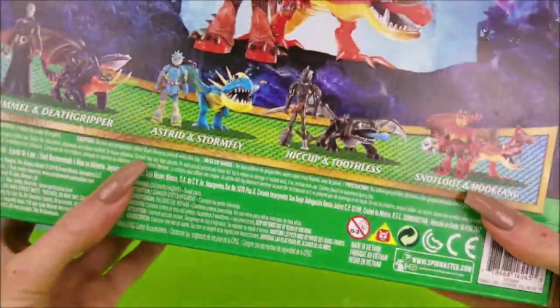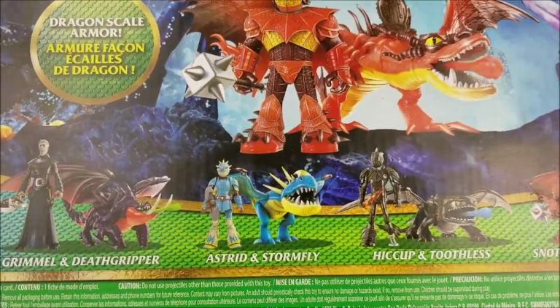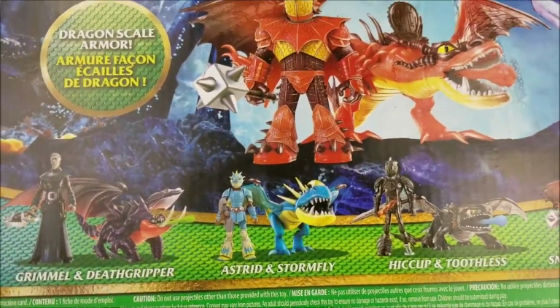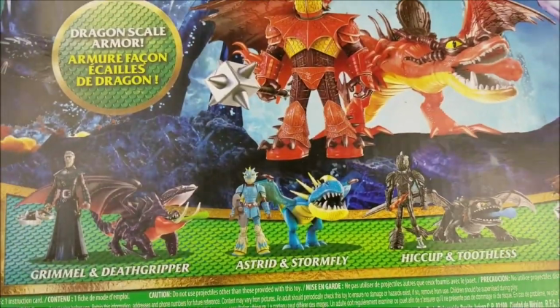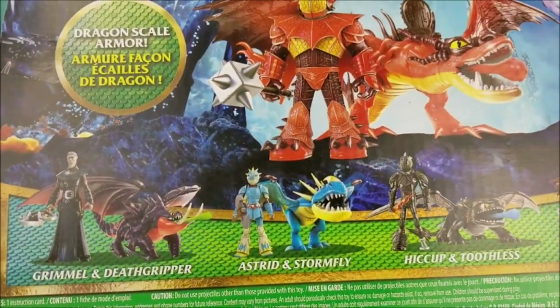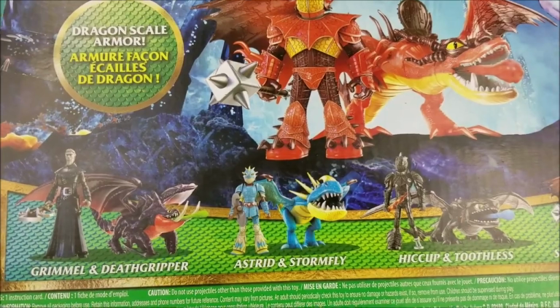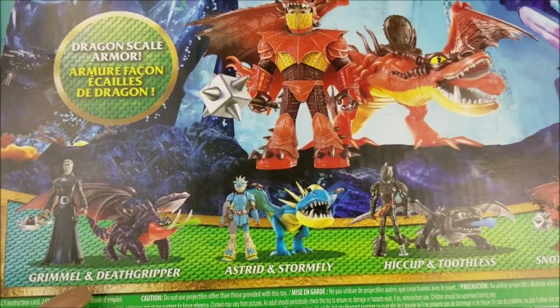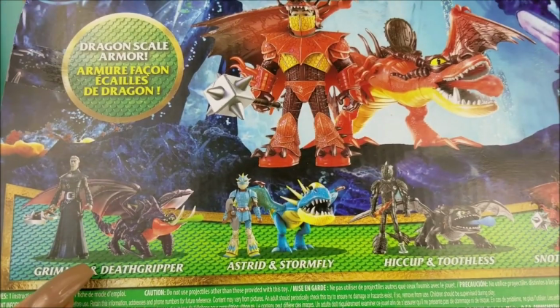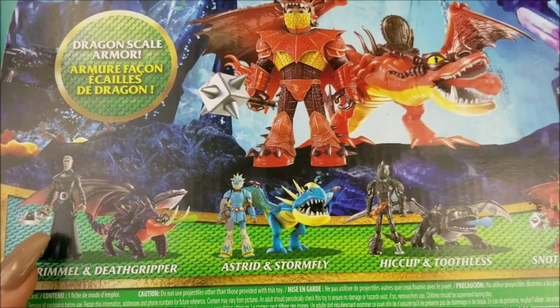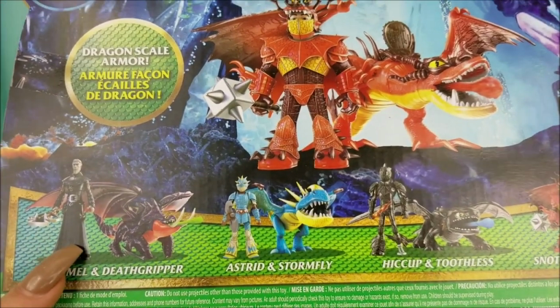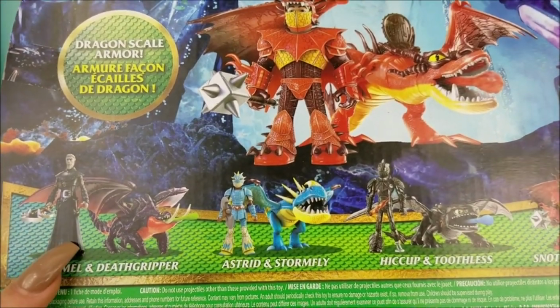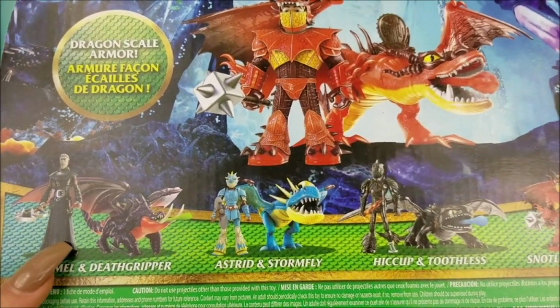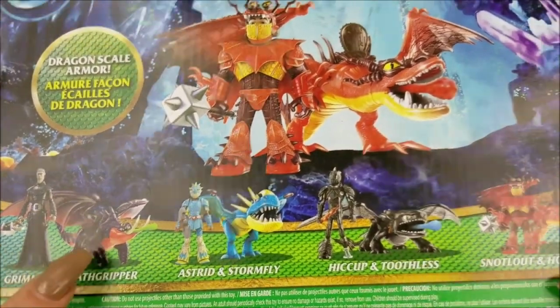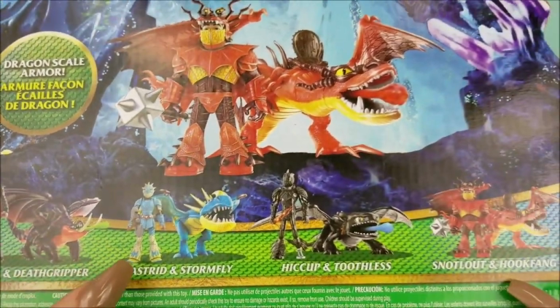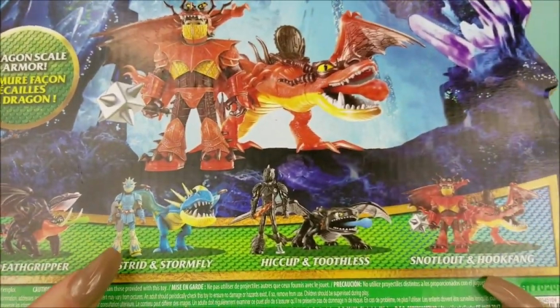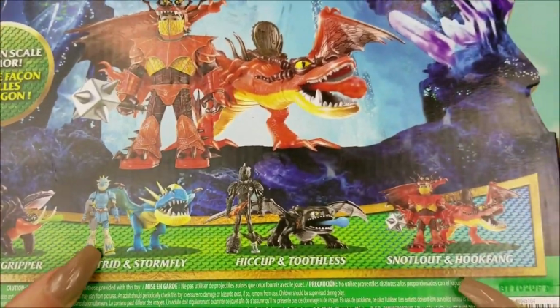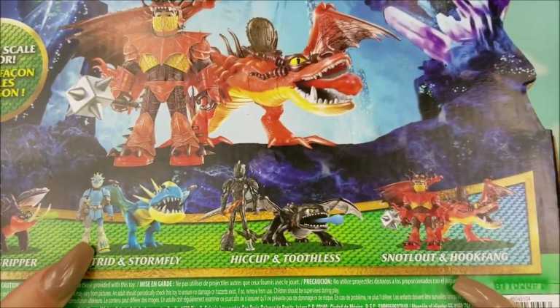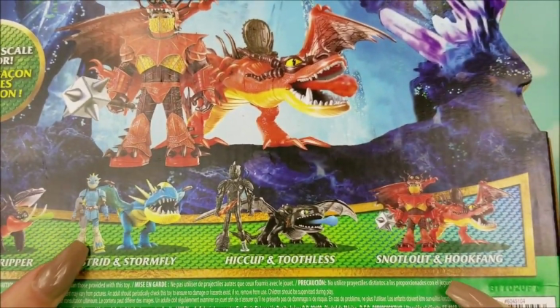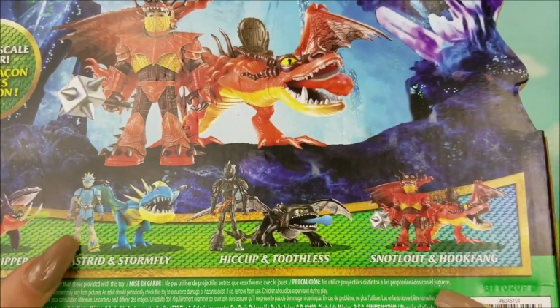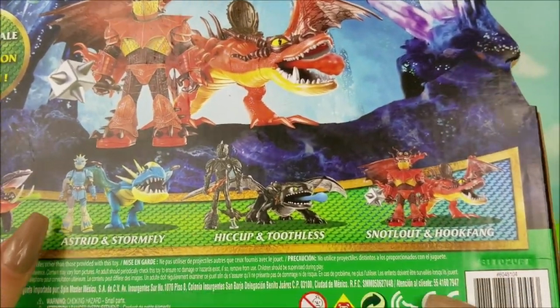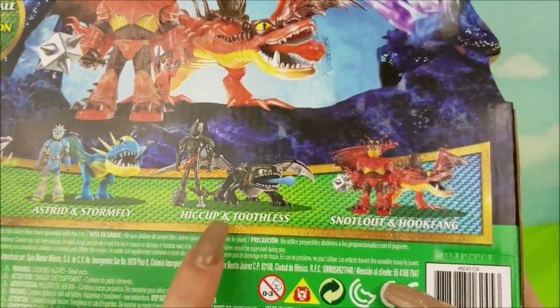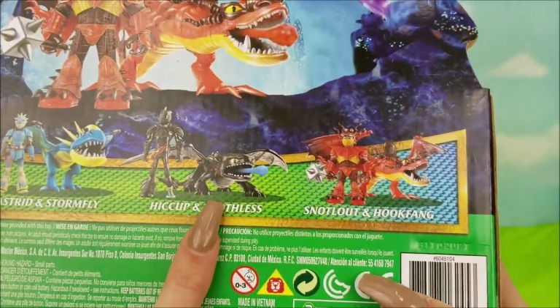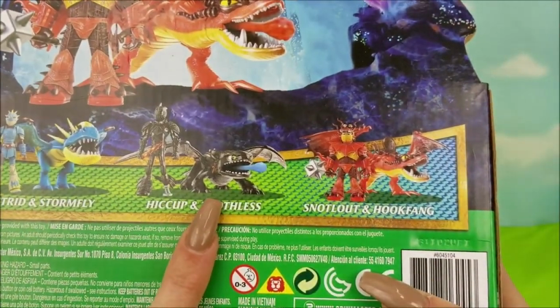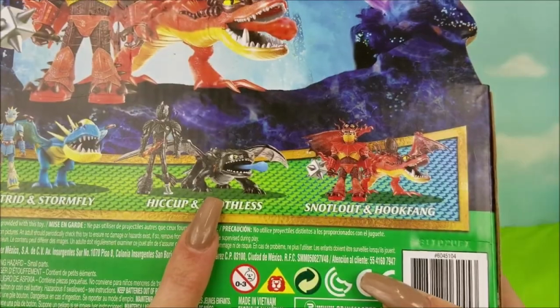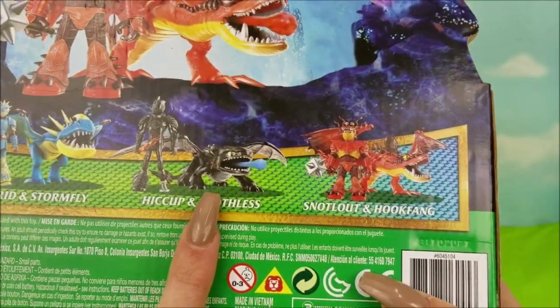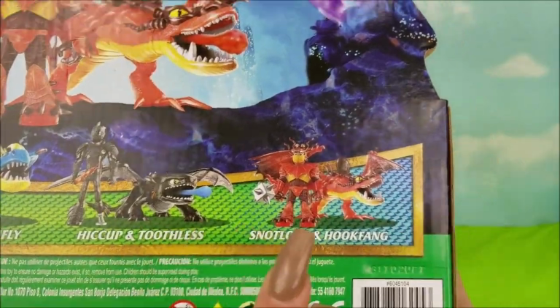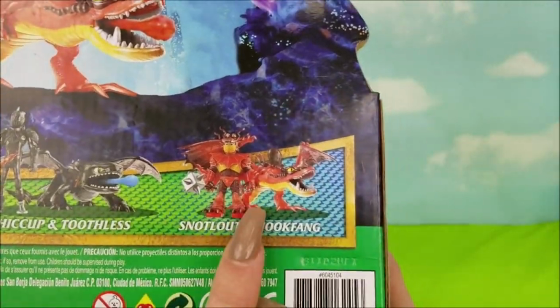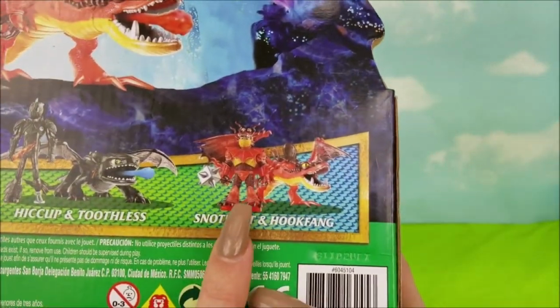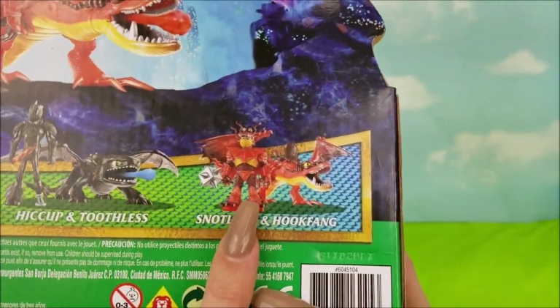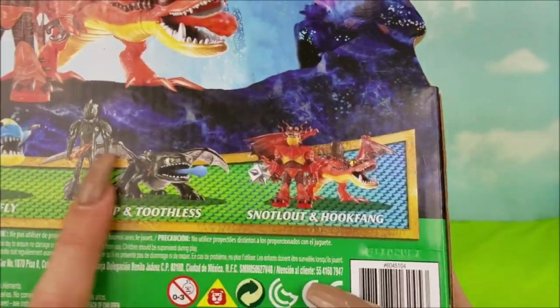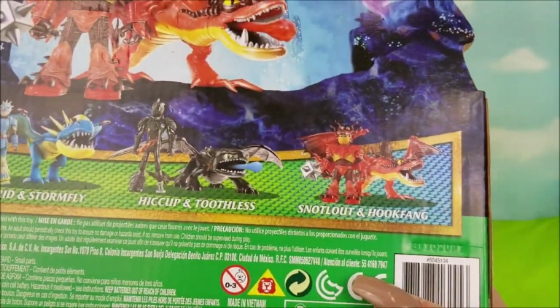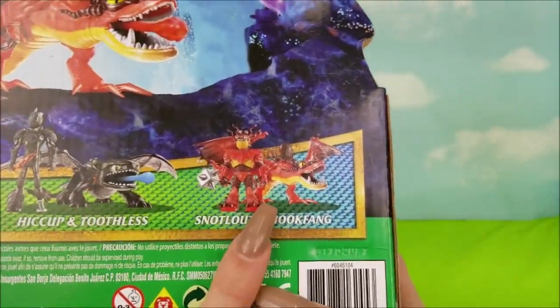On some previous videos we actually did Grimmel and Death Gripper, Astrid and Stormfly, Hiccup and Toothless, and now we're doing the last of this set.